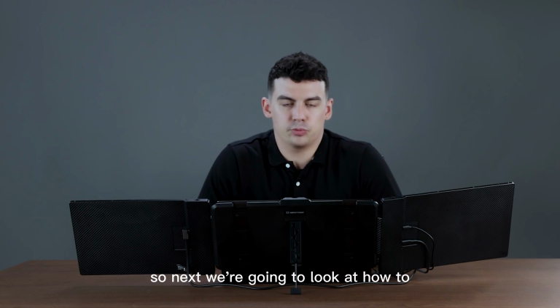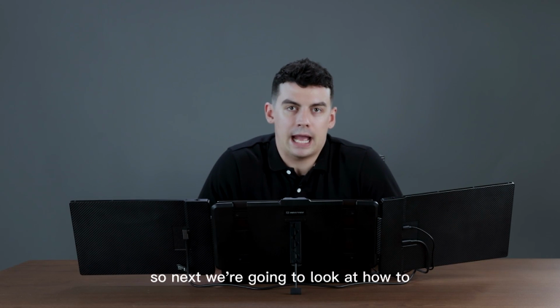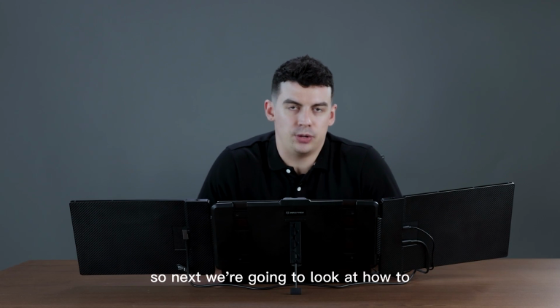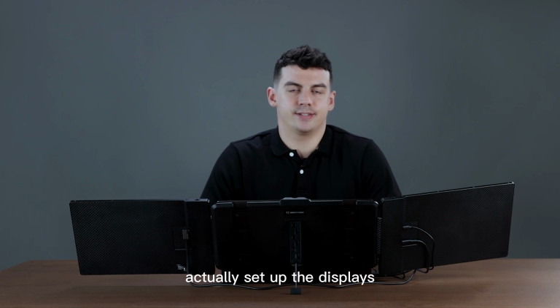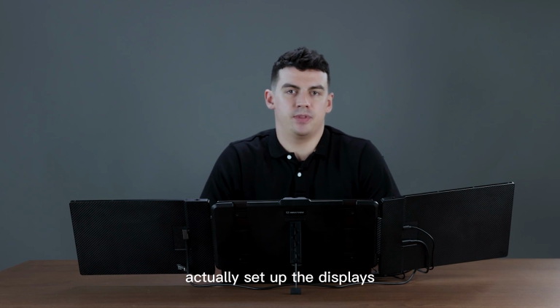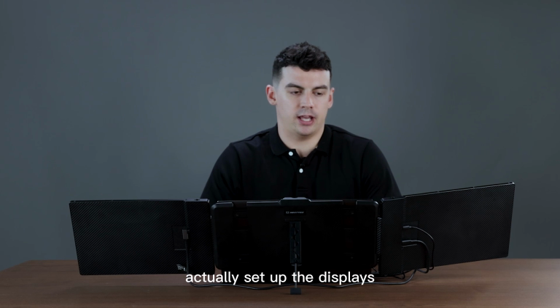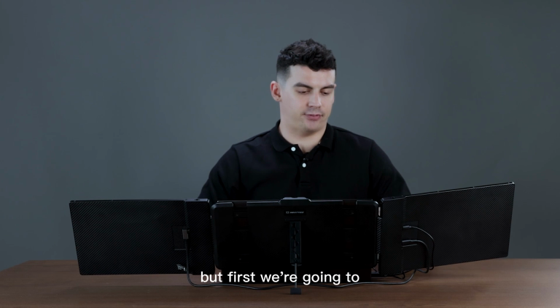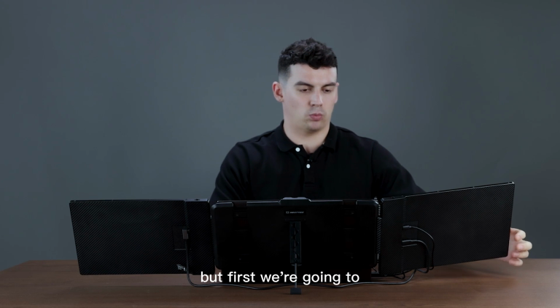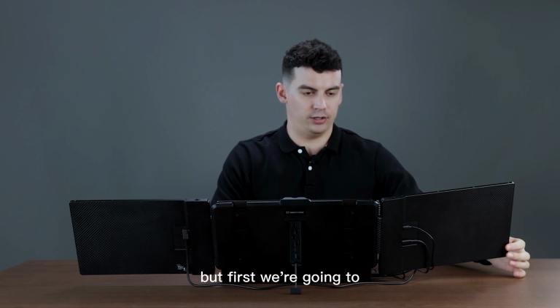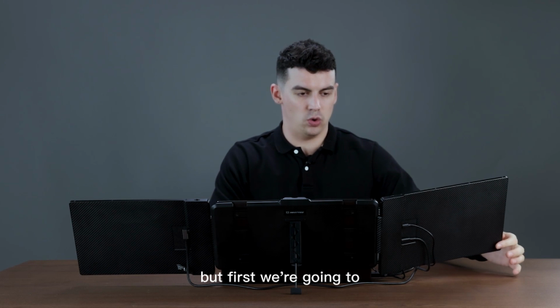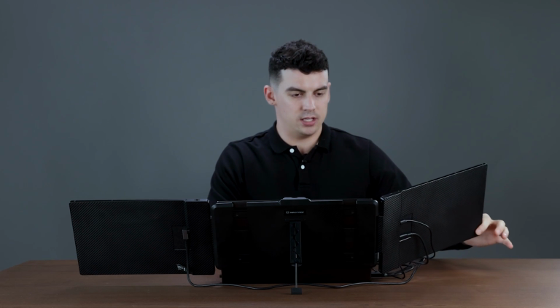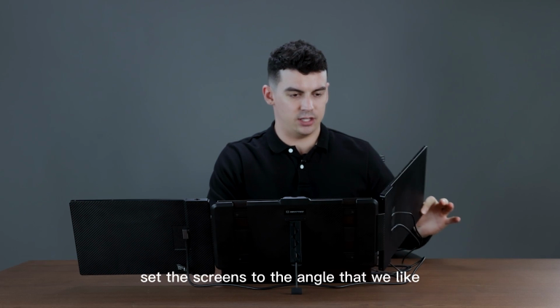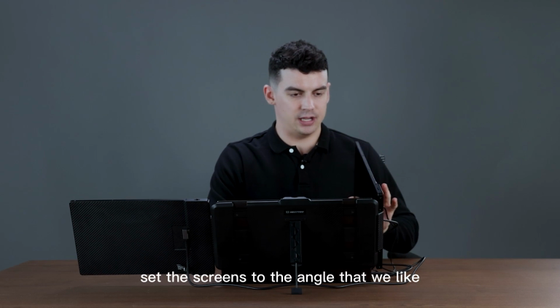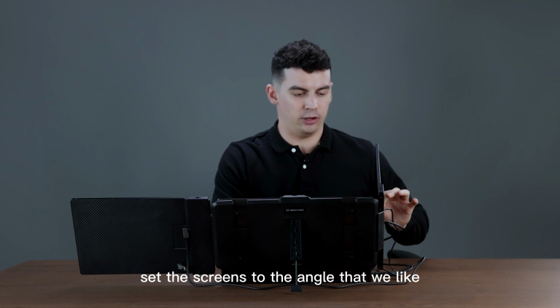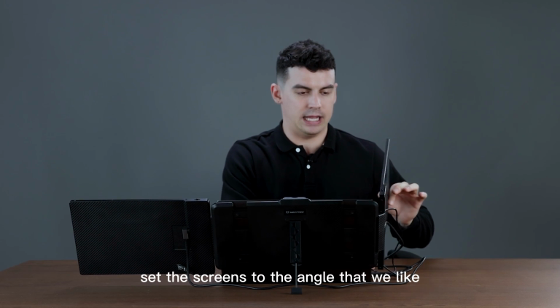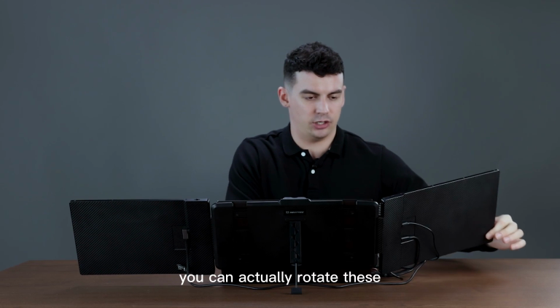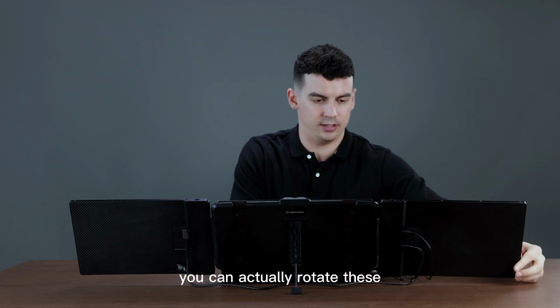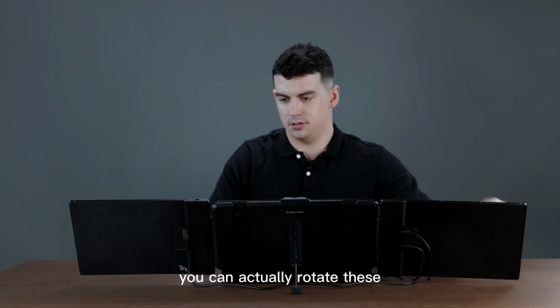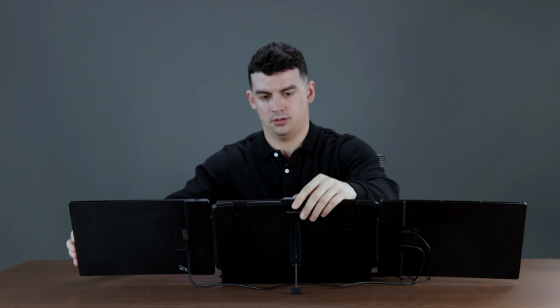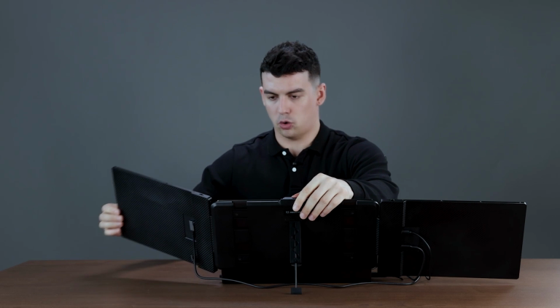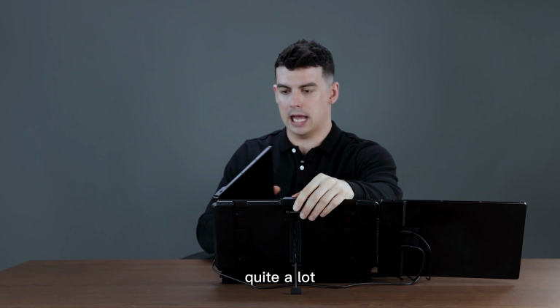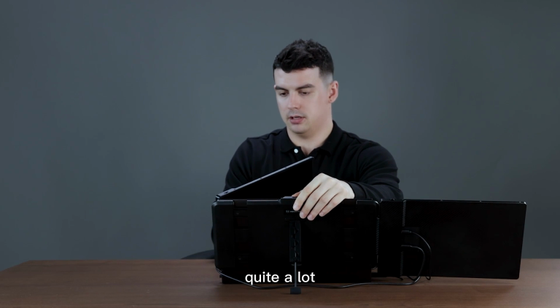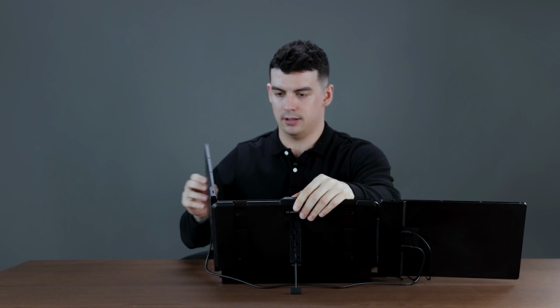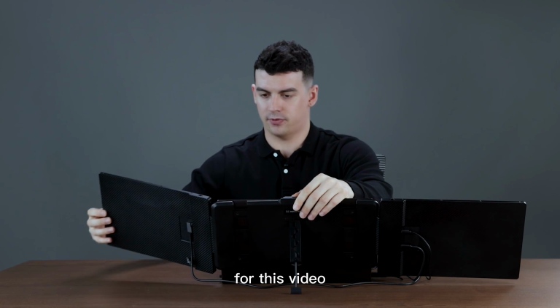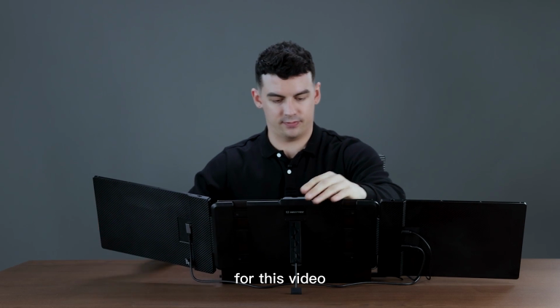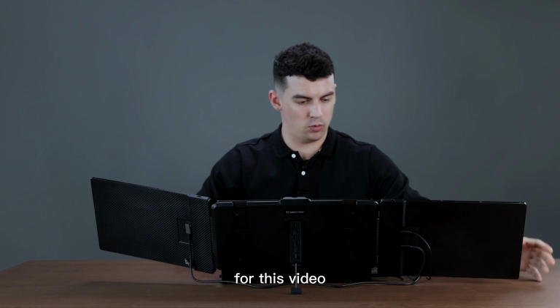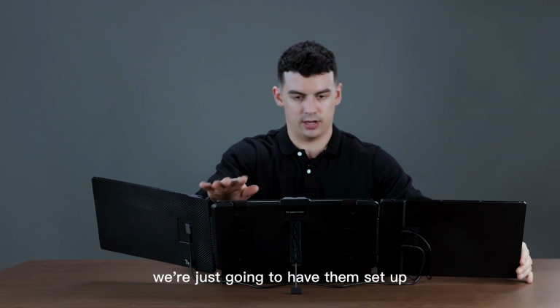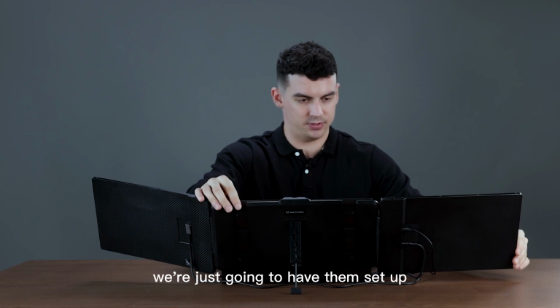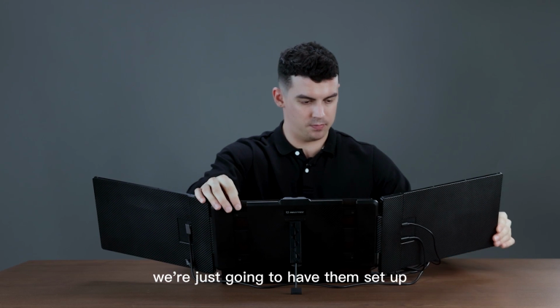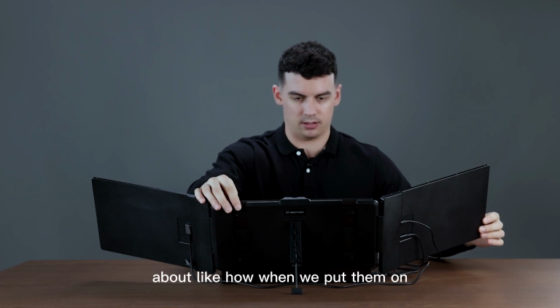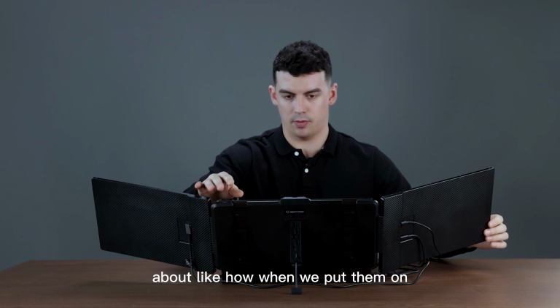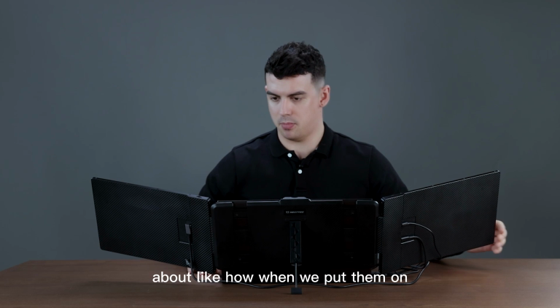So next we're going to look at how to actually set up the displays, but first we're going to set the screens to the angle that we like. You can actually rotate these quite a lot. For this video we're just going to have them set up about like how they were when we put them on.